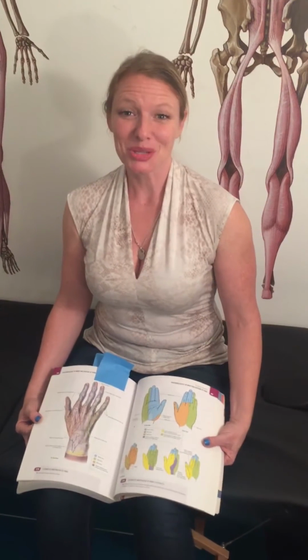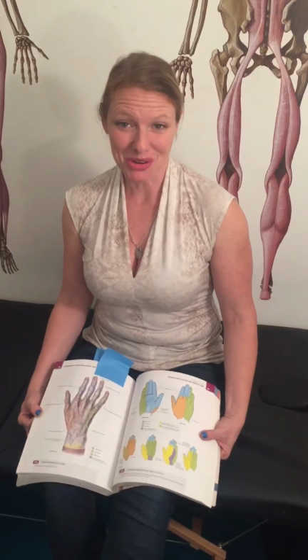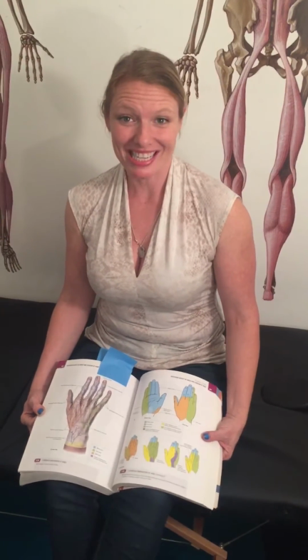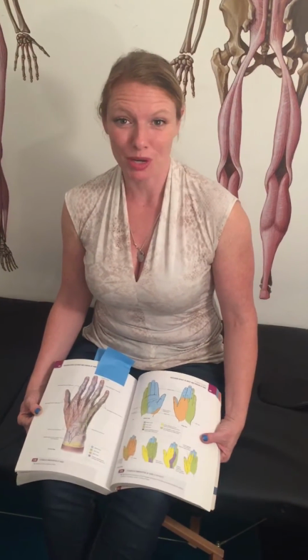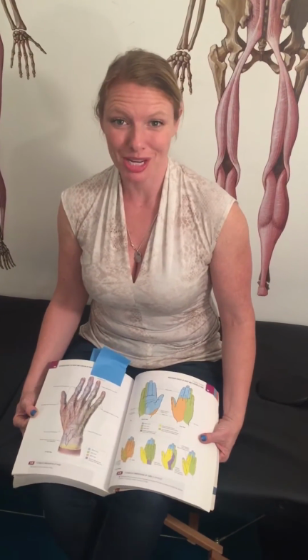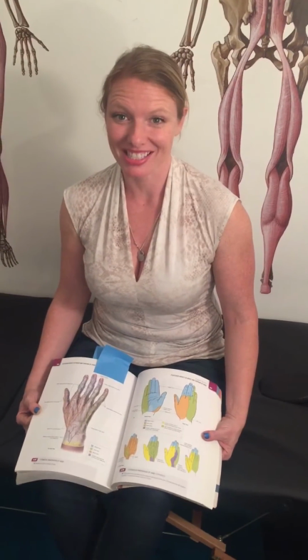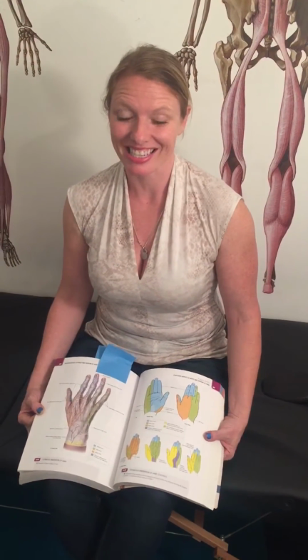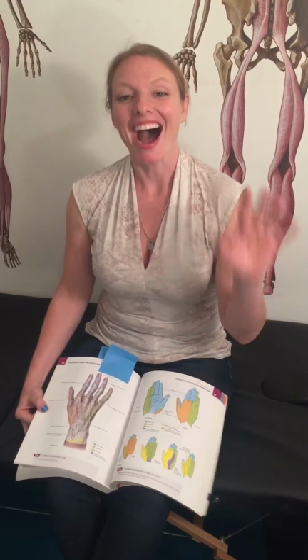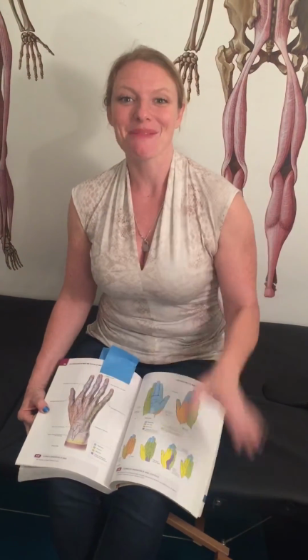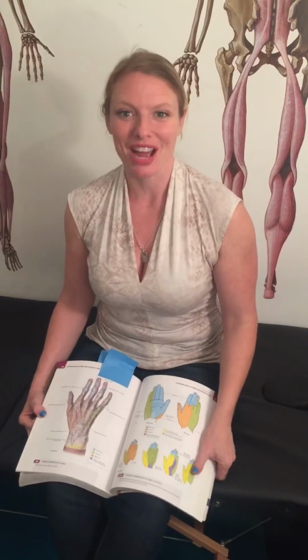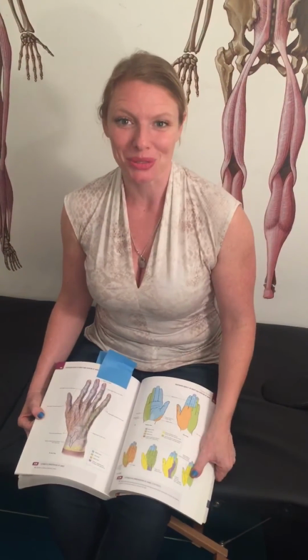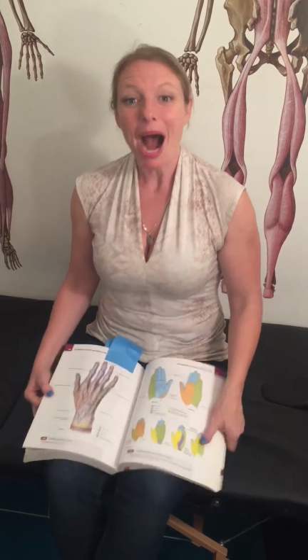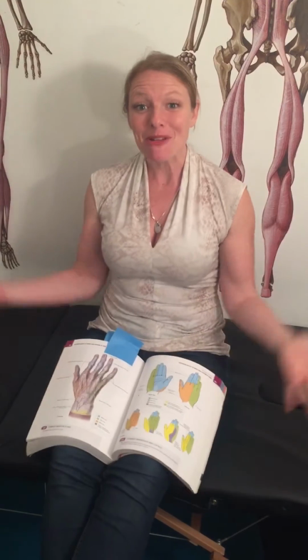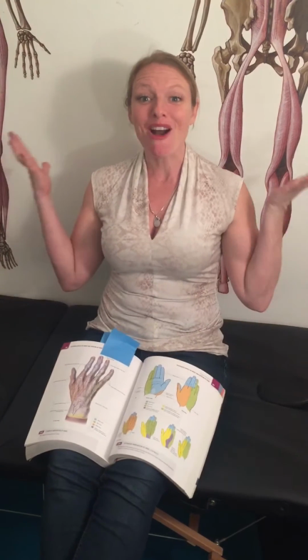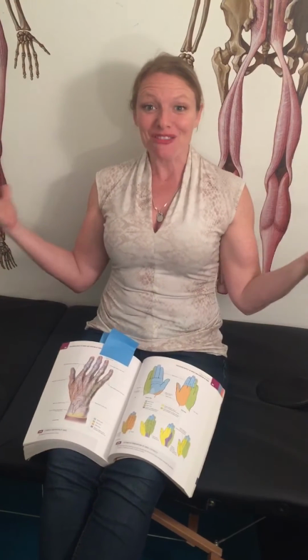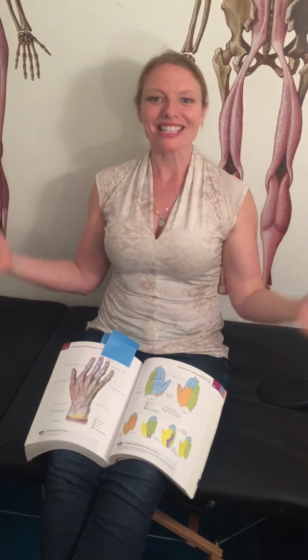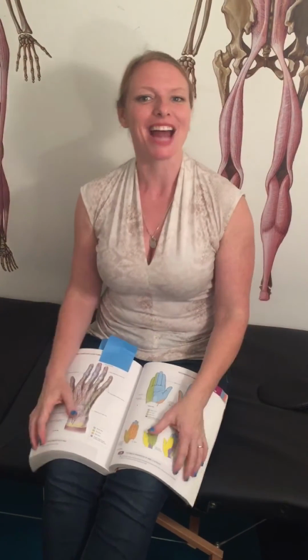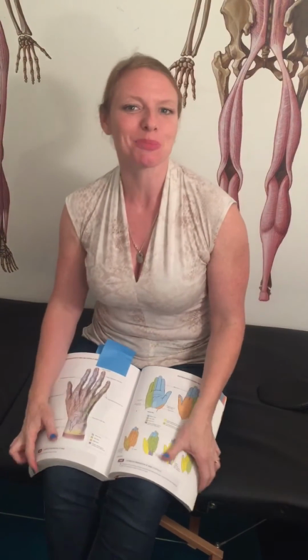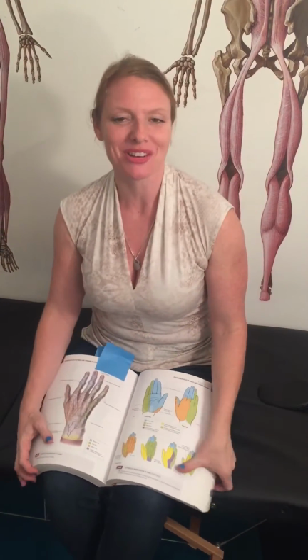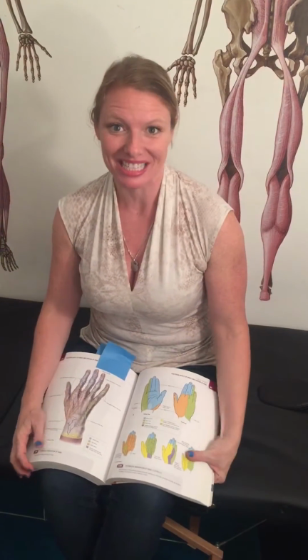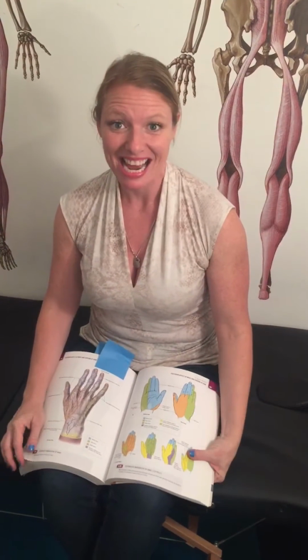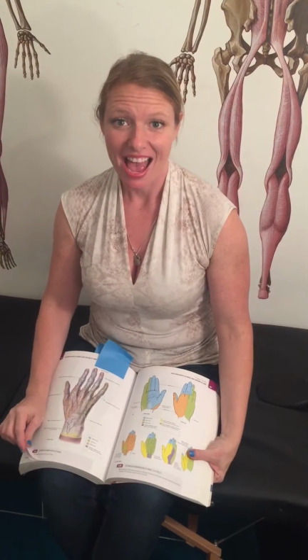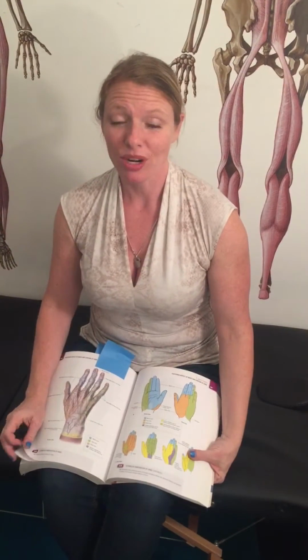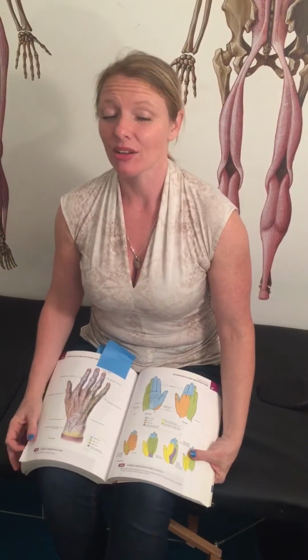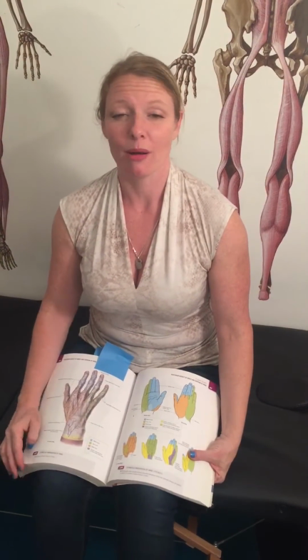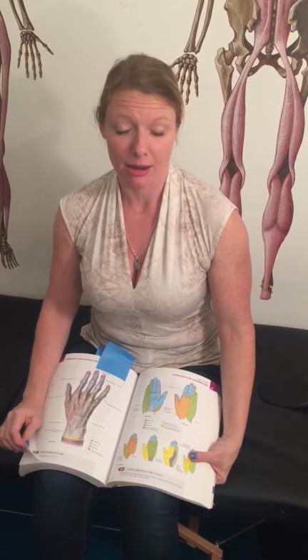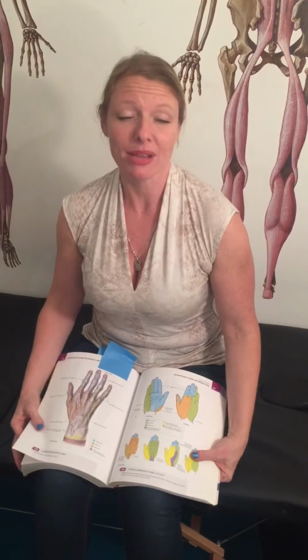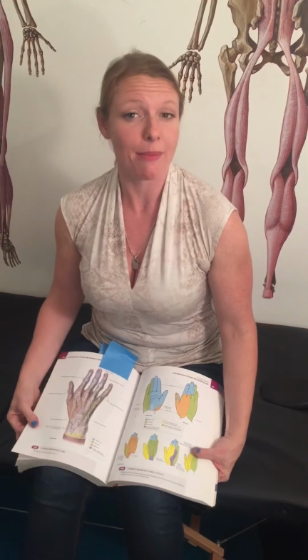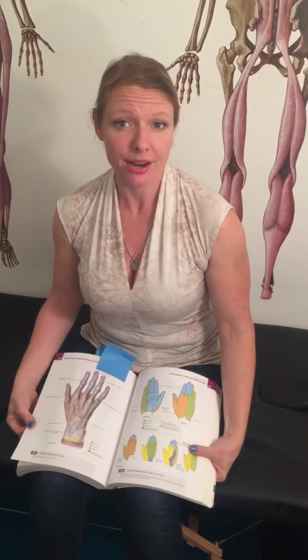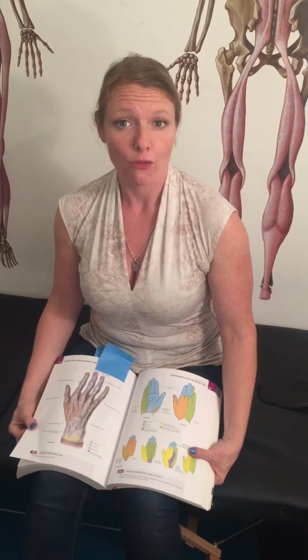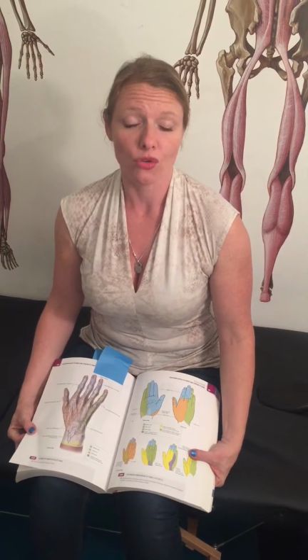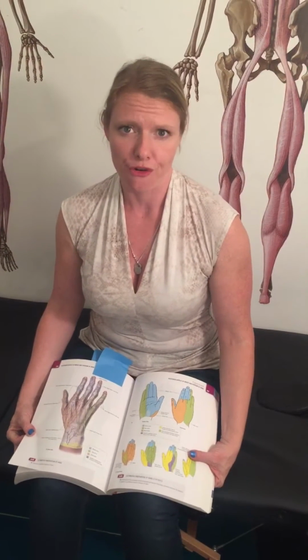Dooley Noted, 6-23-2016. Hi, I'm Dr. Kathy Dooley. I'm here in my office at Catalyst Sport in New York City and I wanted to tell you about a common entrapment site for the ulnar nerve.